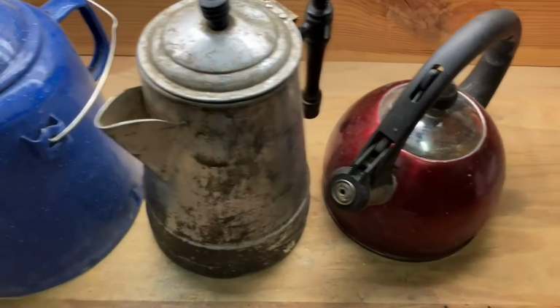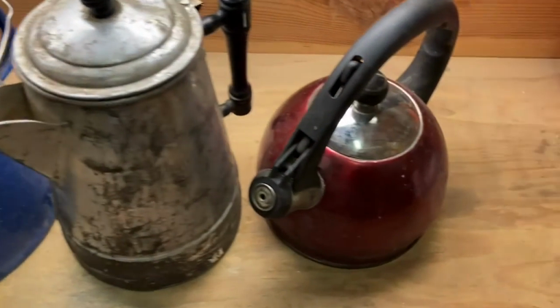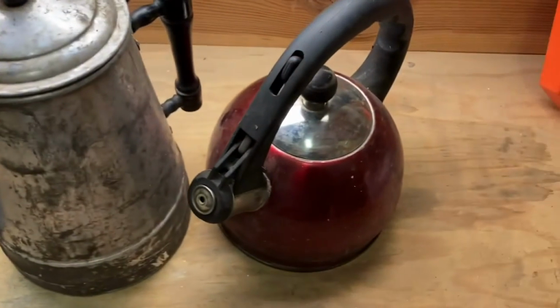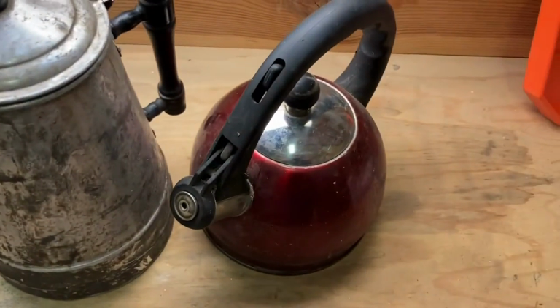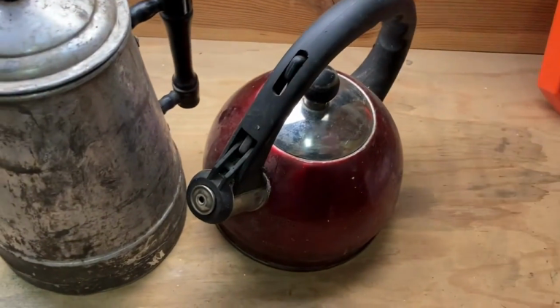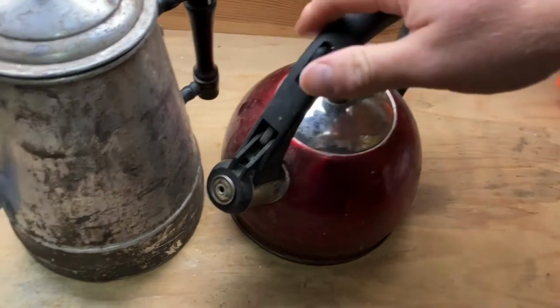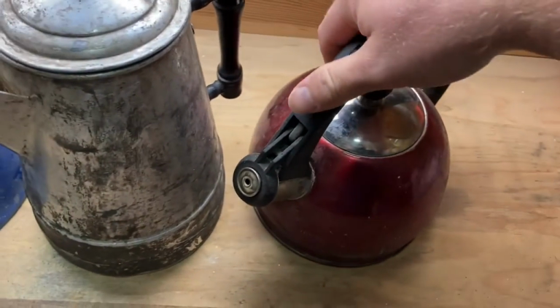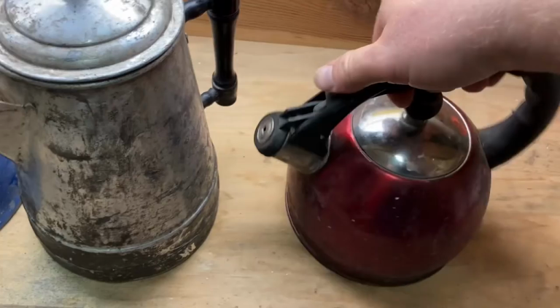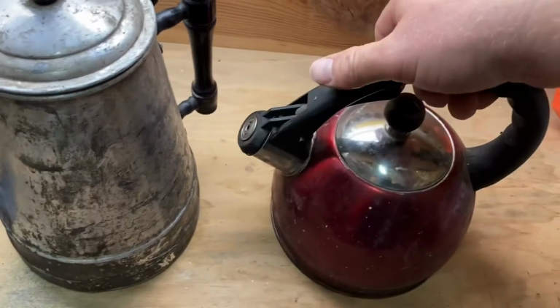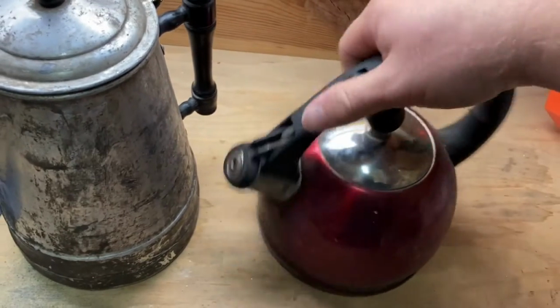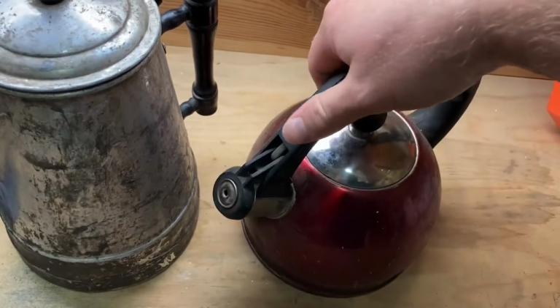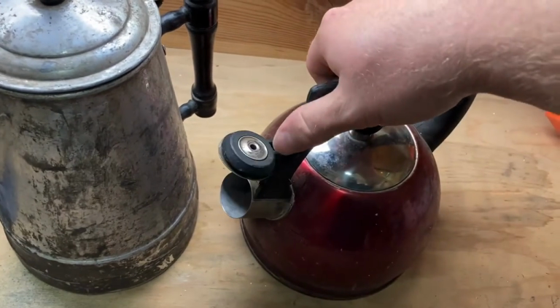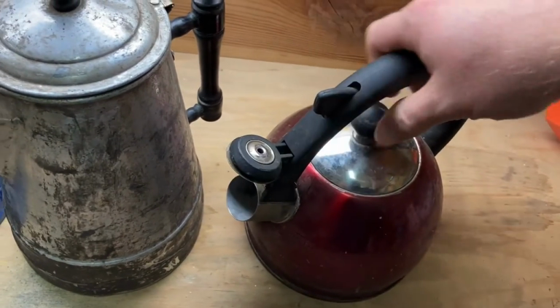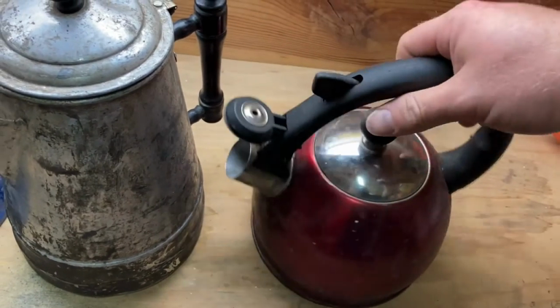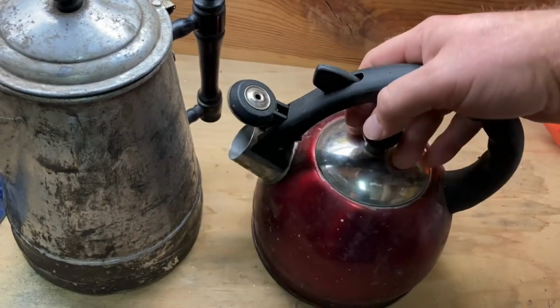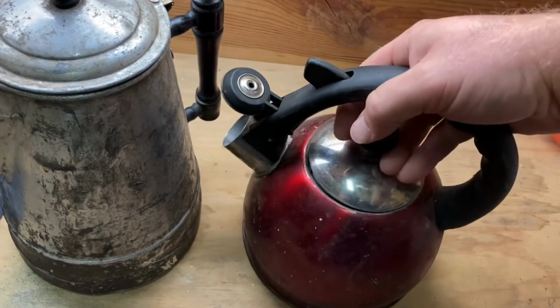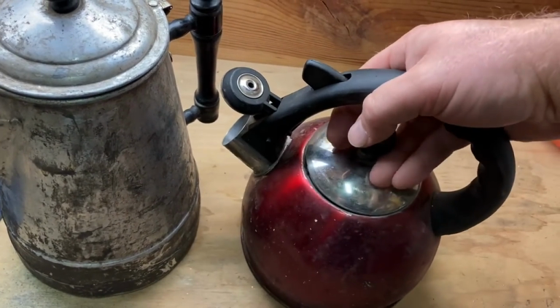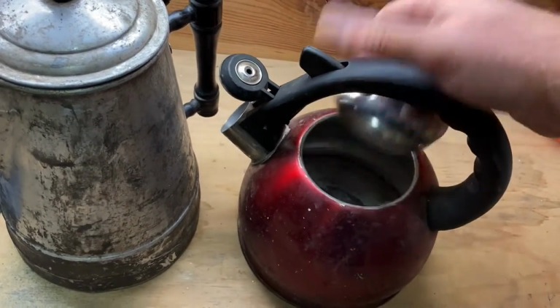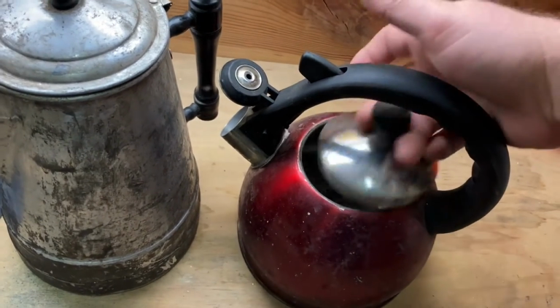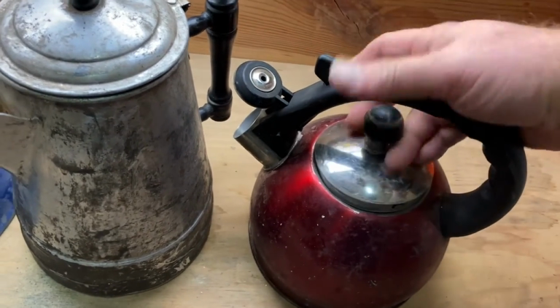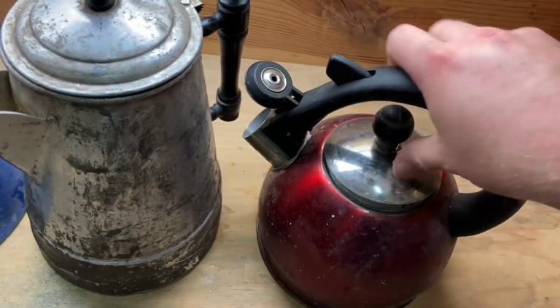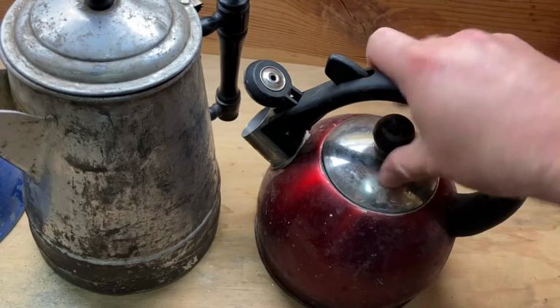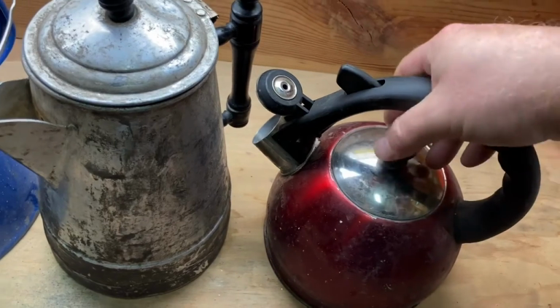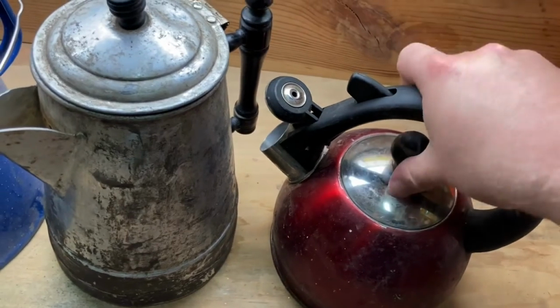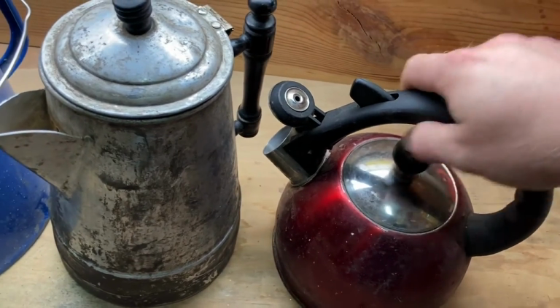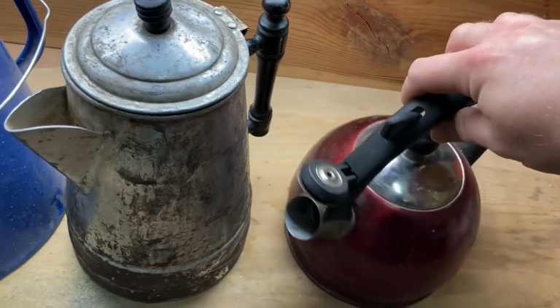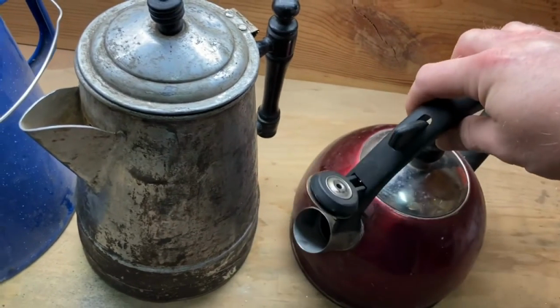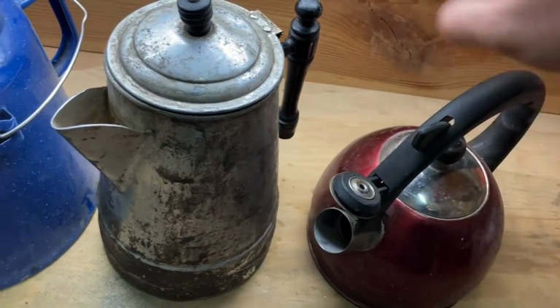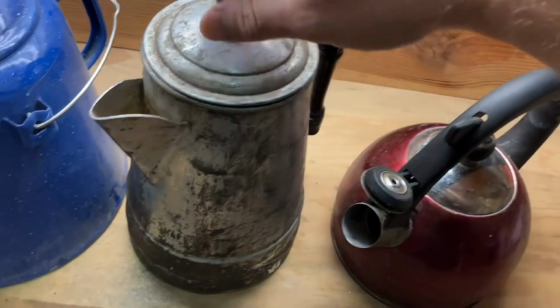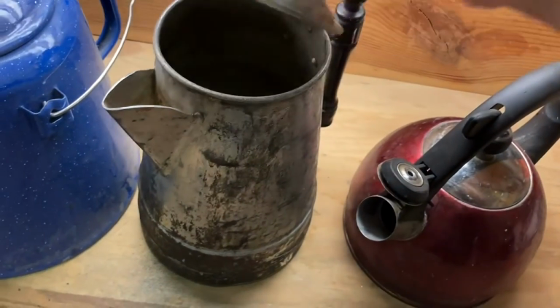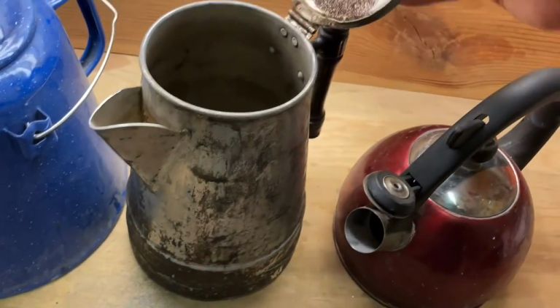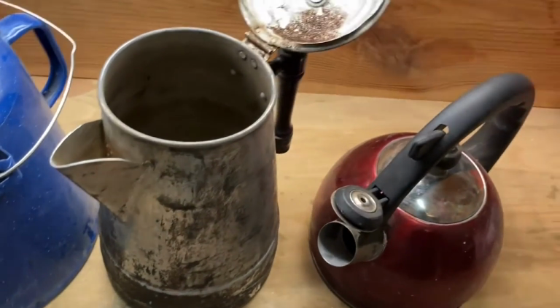Over here is just a kettle we used to have in the house. It got ejected from the kitchen and now it lives in the camper. I use this to boil small batches of water for cleanup or coffee.